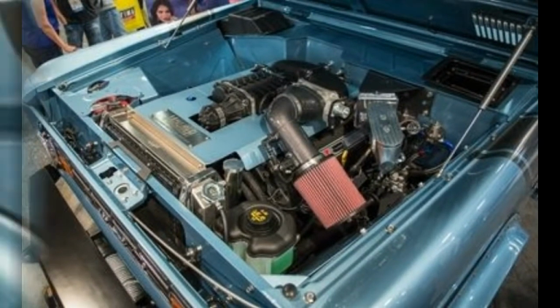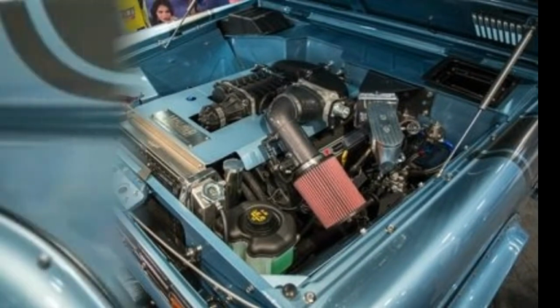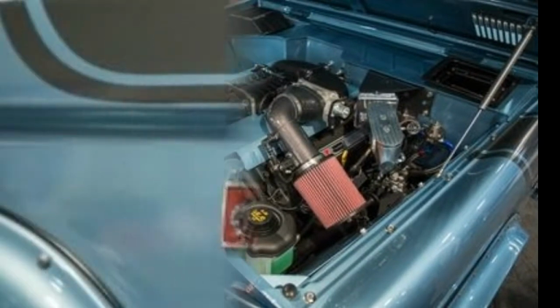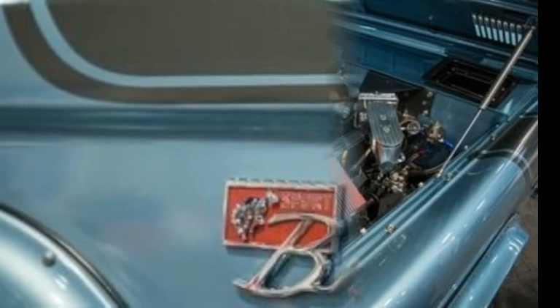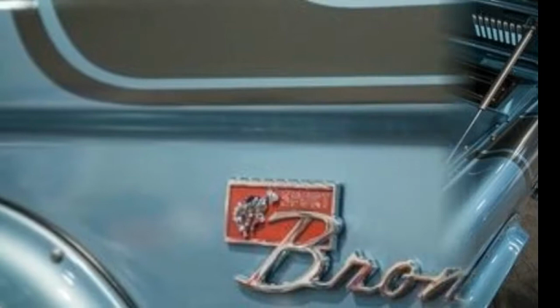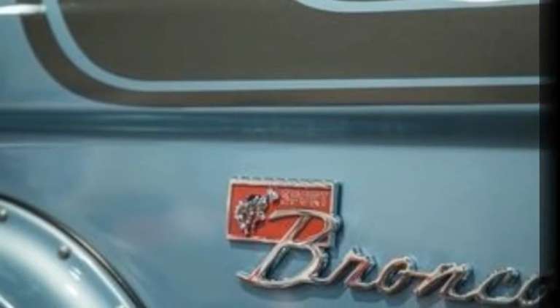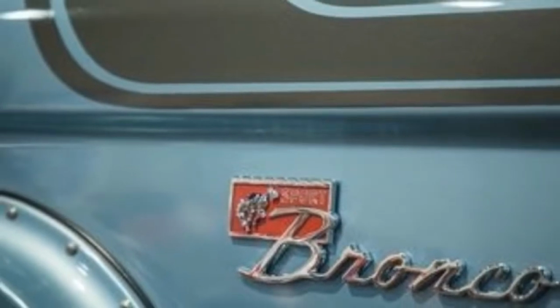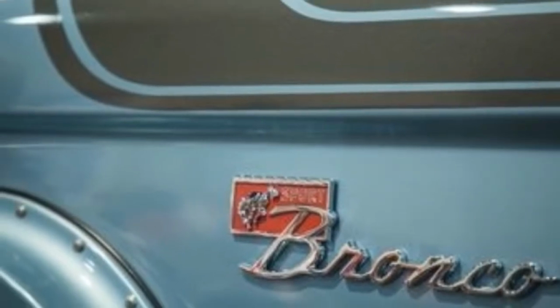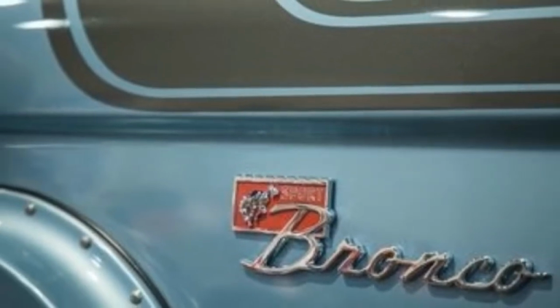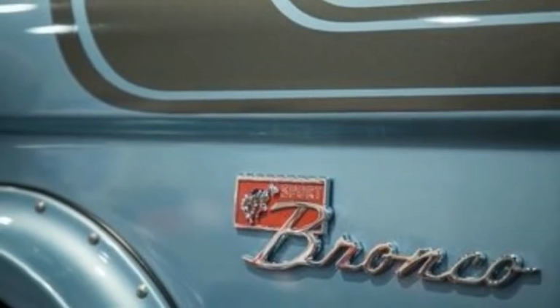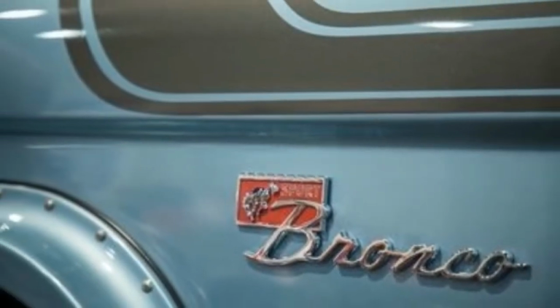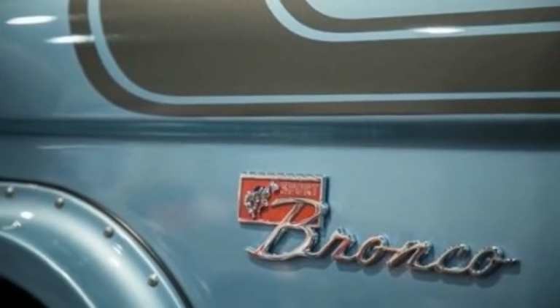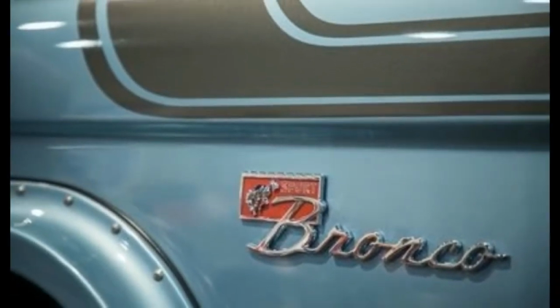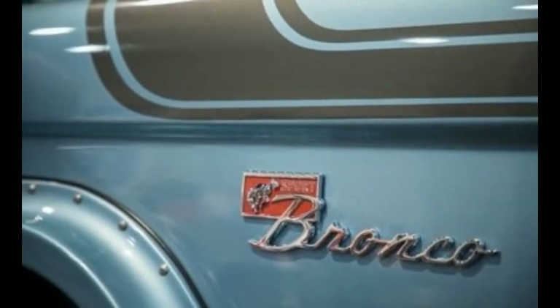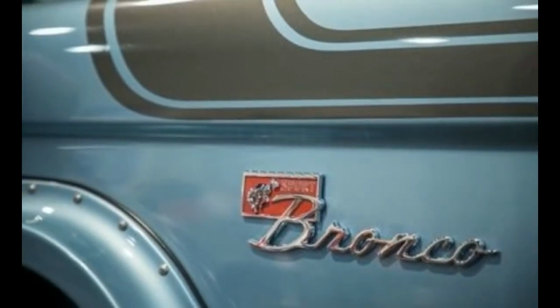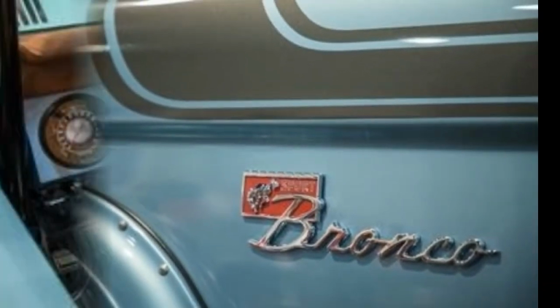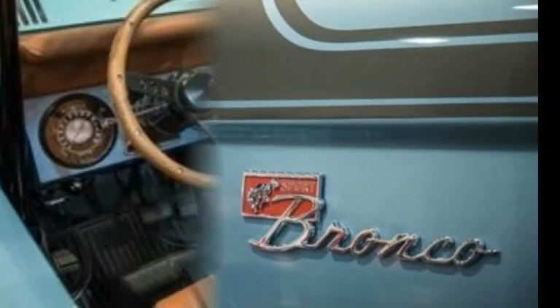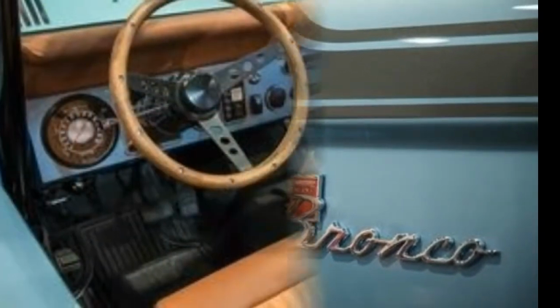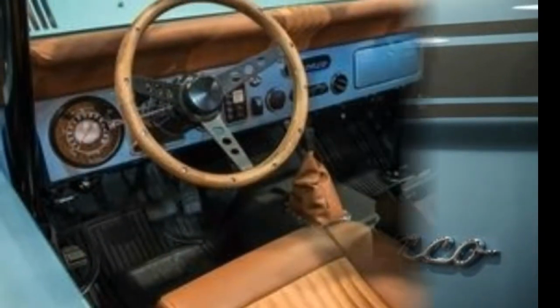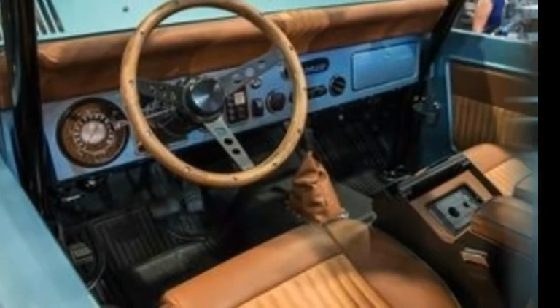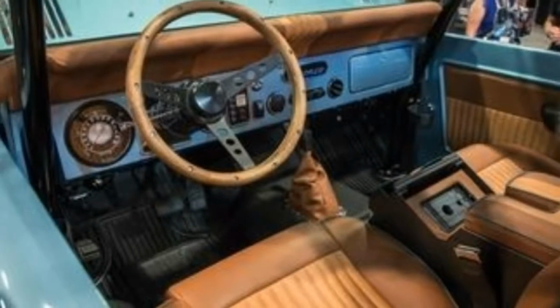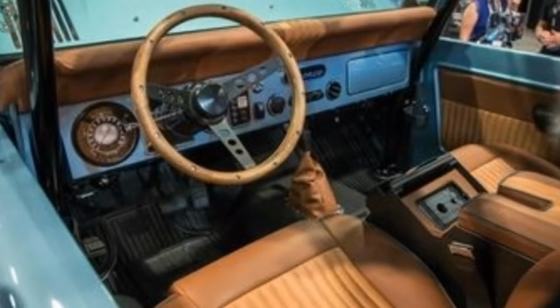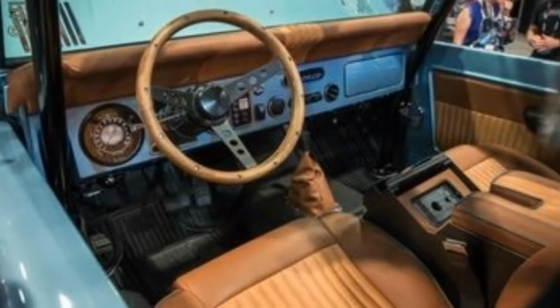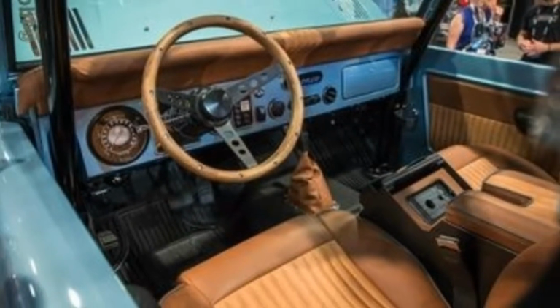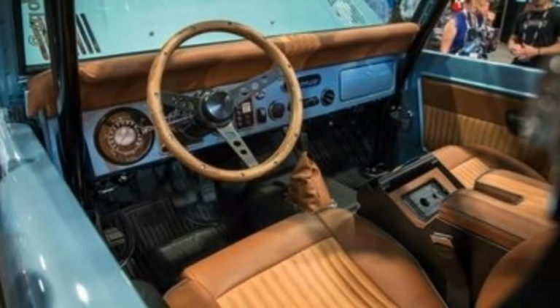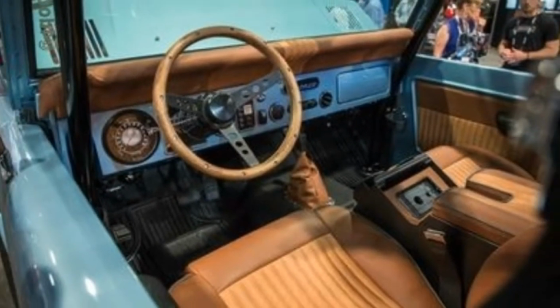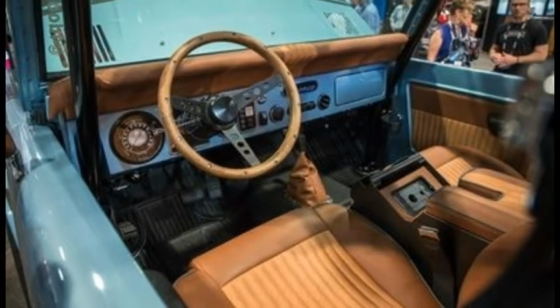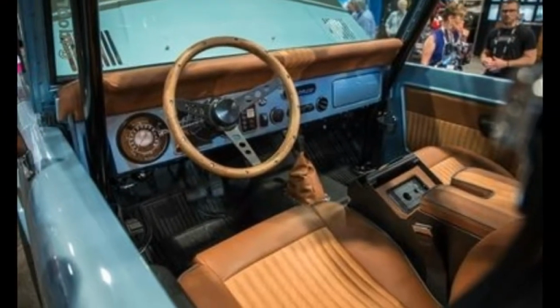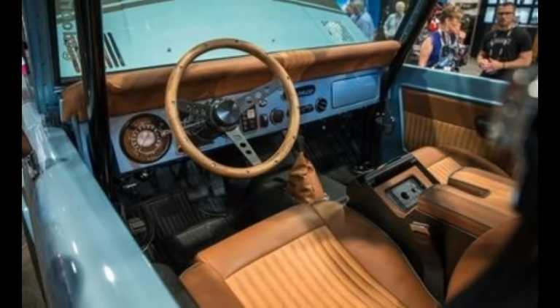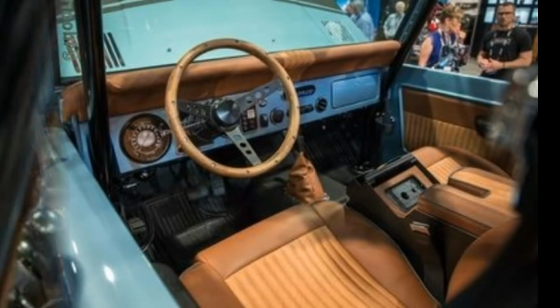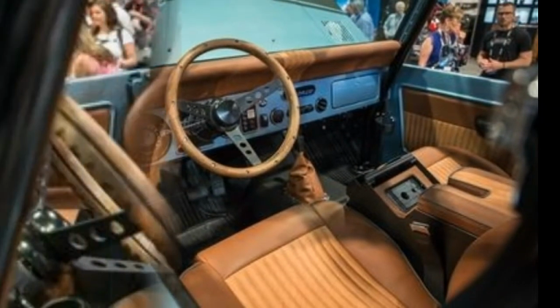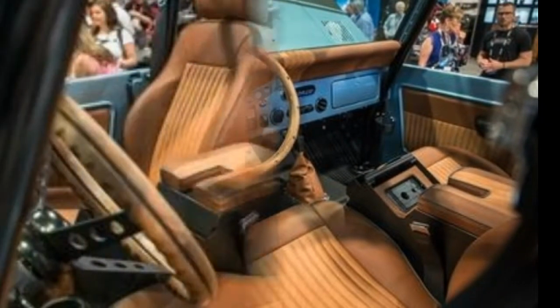The four-door Bronco is headed to this year's SEMA show and will compete in the event's Battle of the Builders. Will the Four Horsemen bring Doomsday to its rivals? We'll have to wait and see.